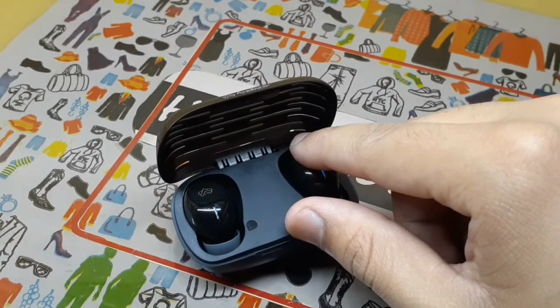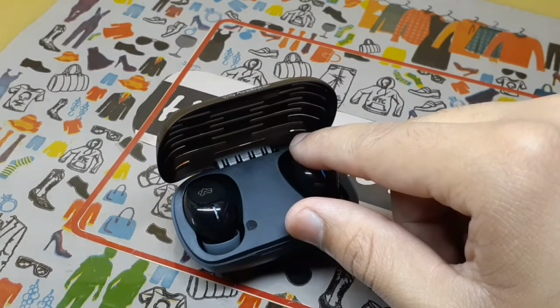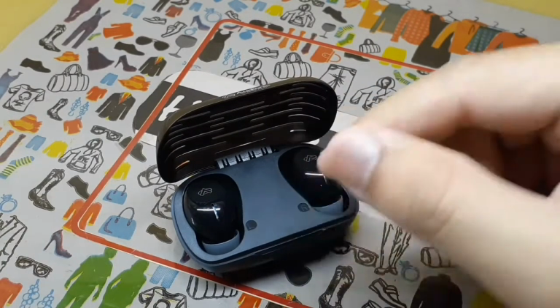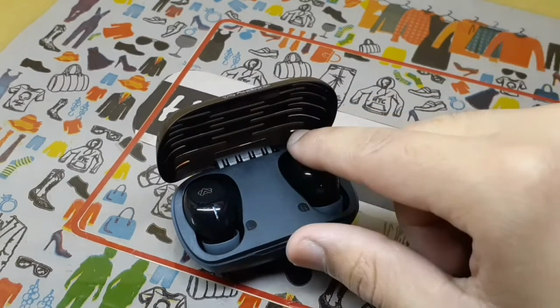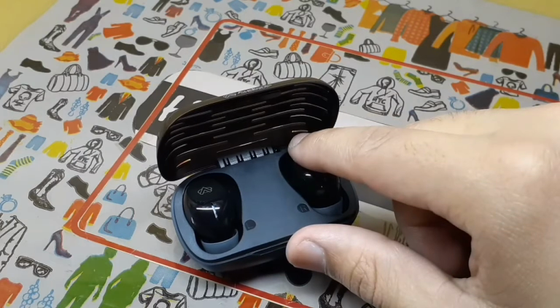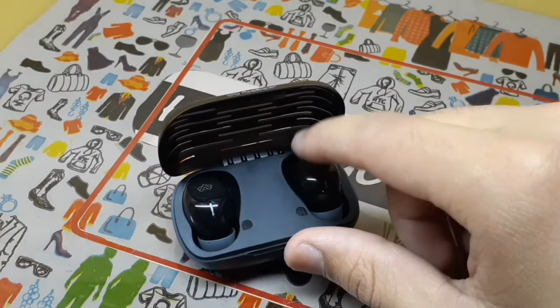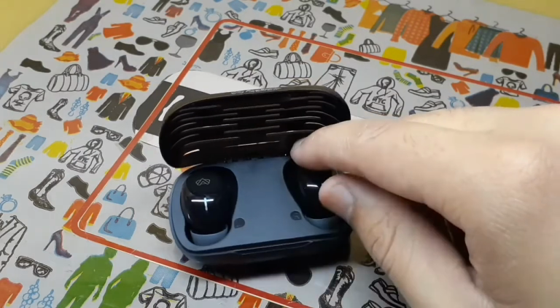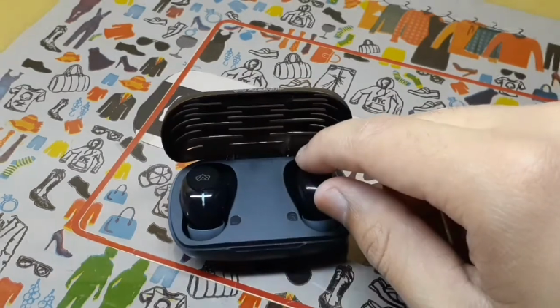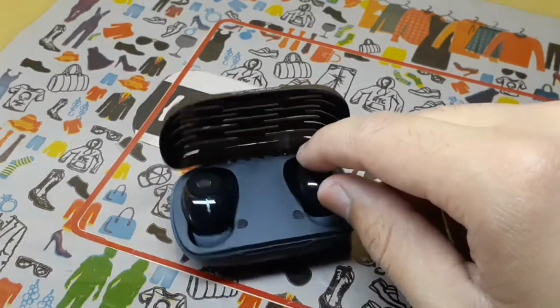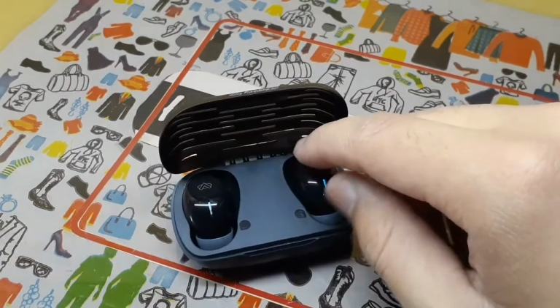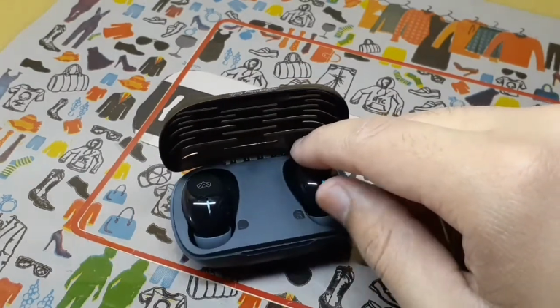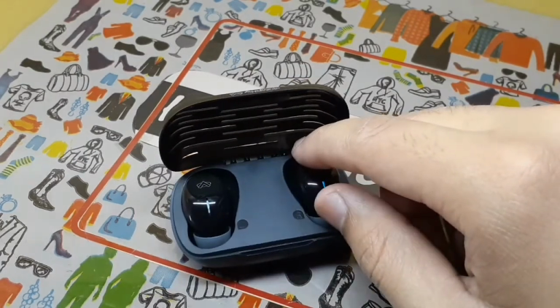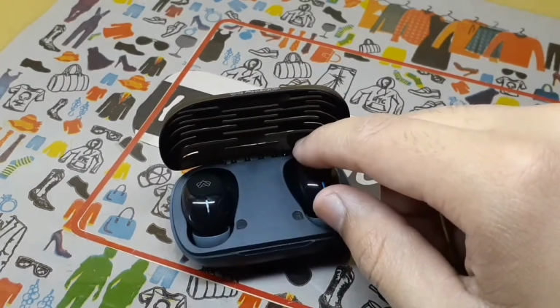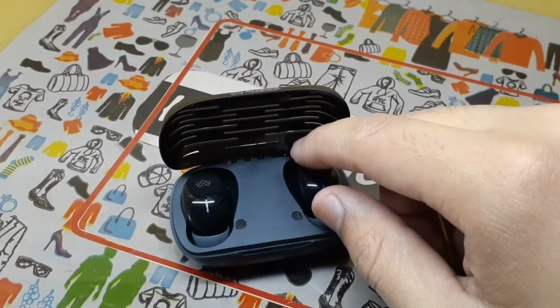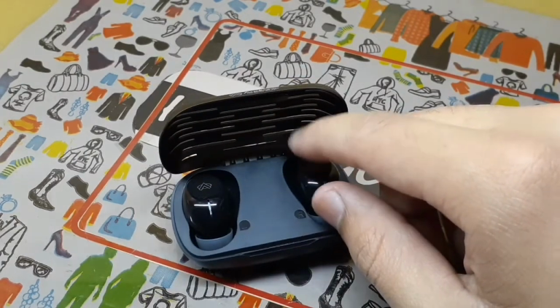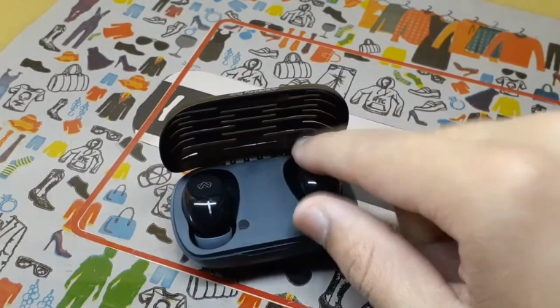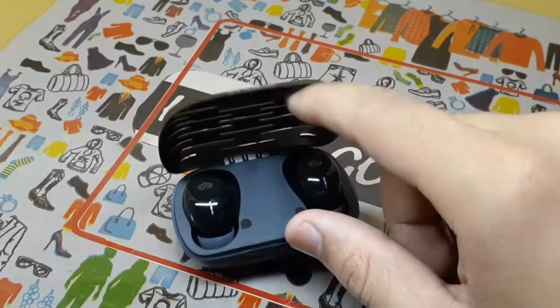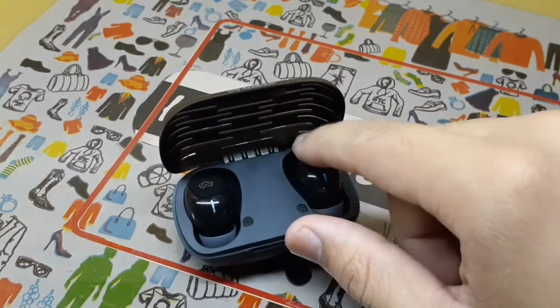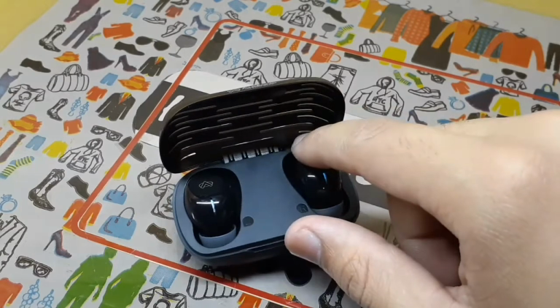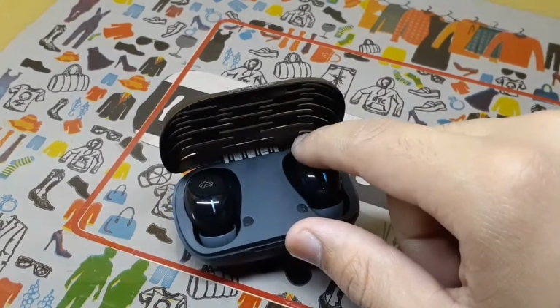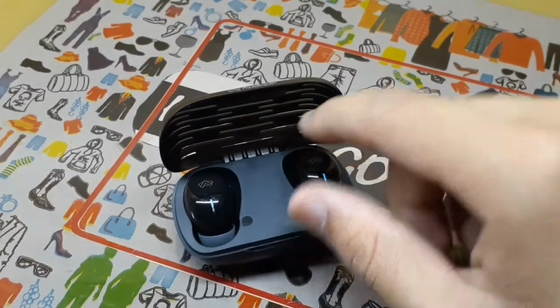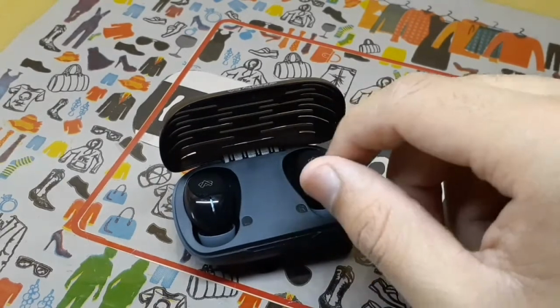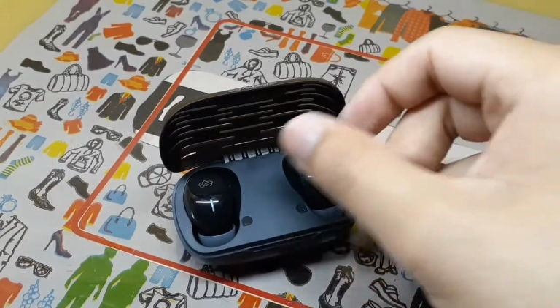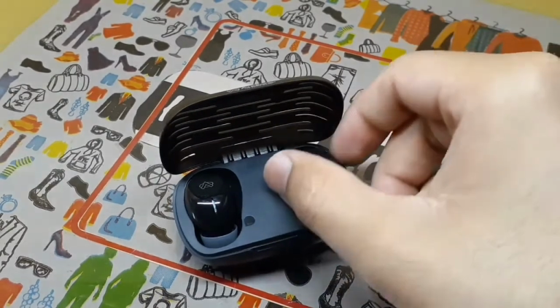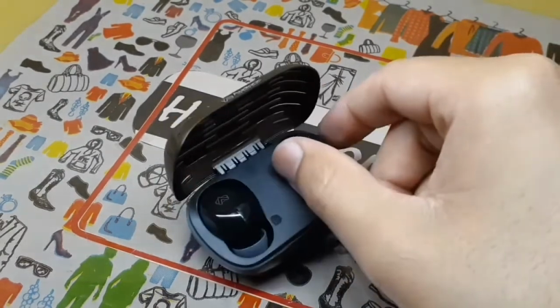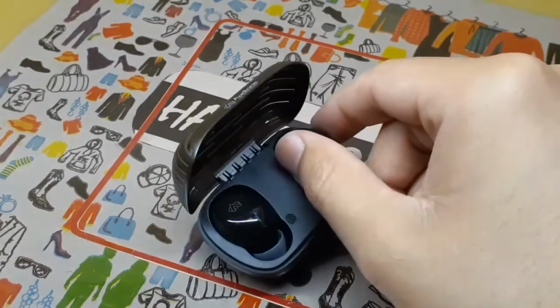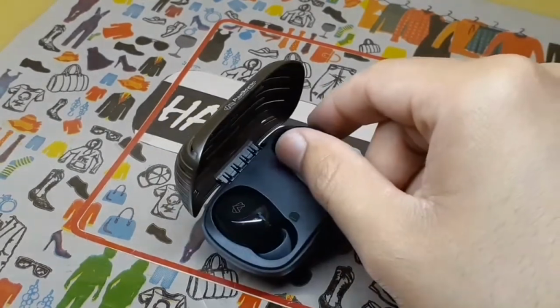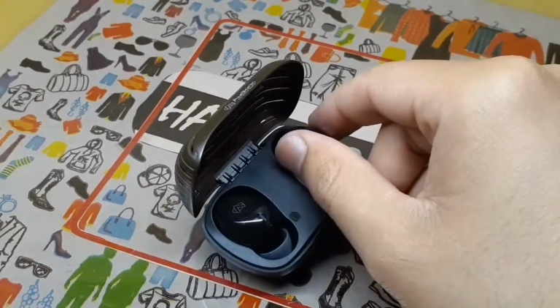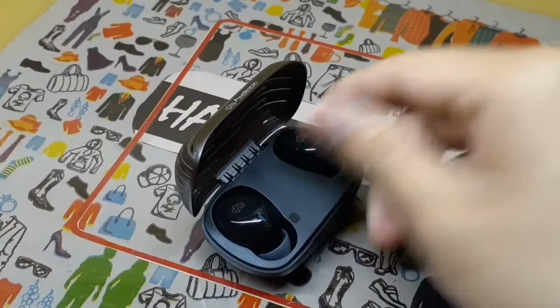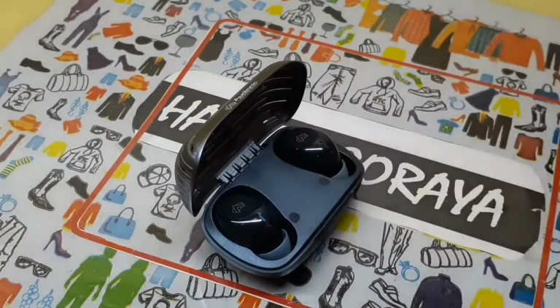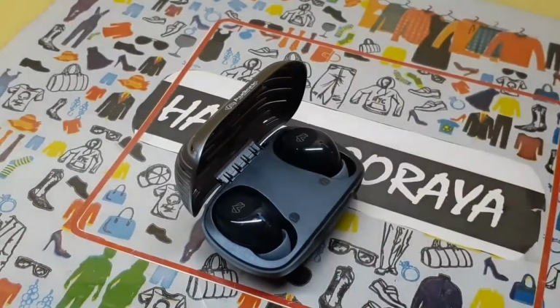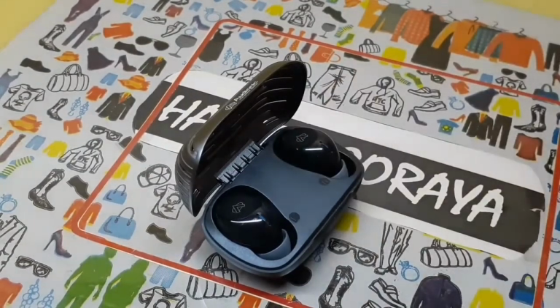If you want Google Assistant or Siri on your iPhone, you have to press it 3 times. Now in the review, I will tell you how you can connect it.